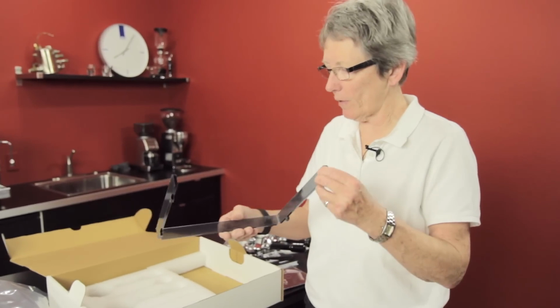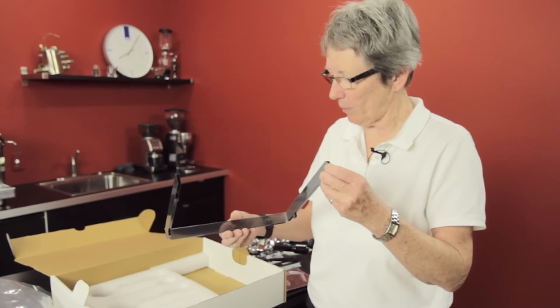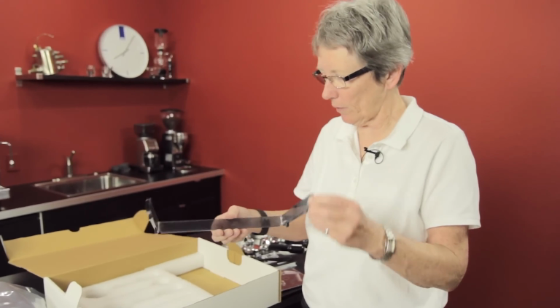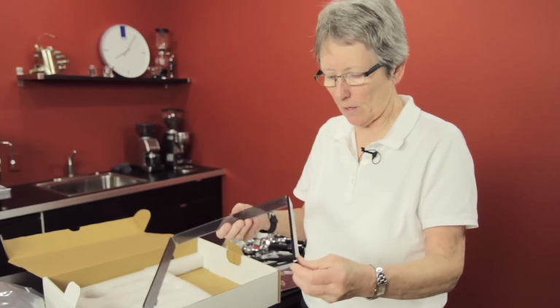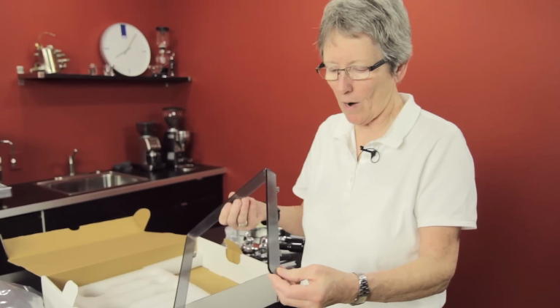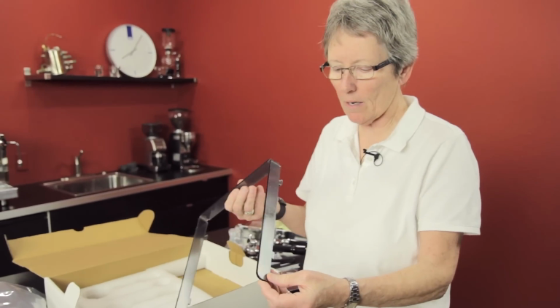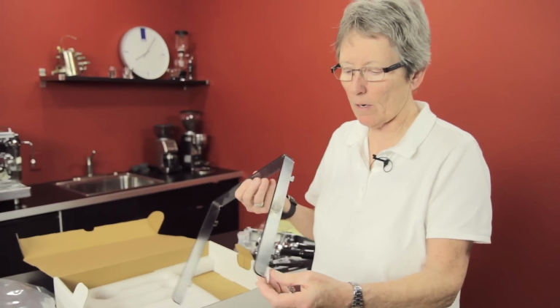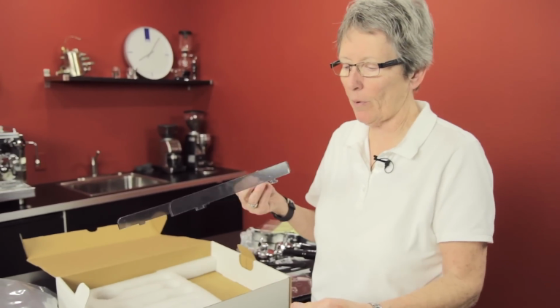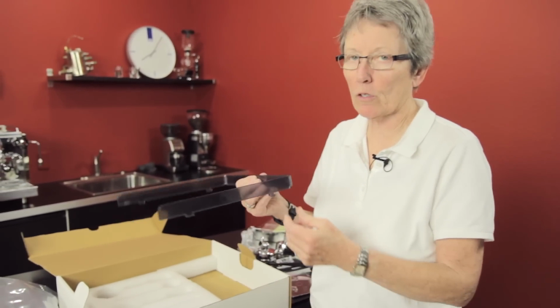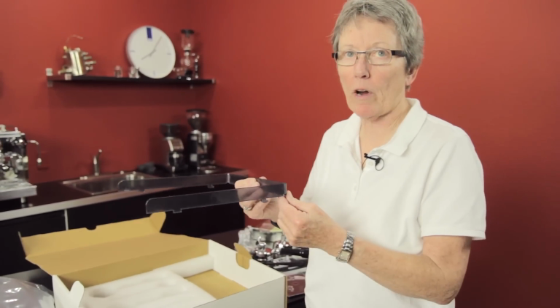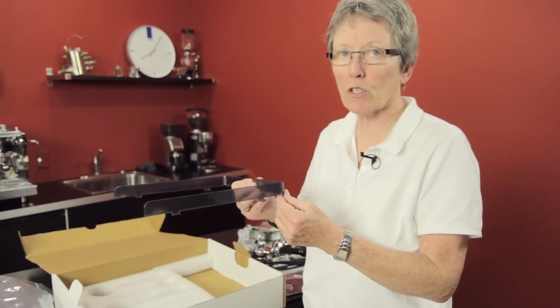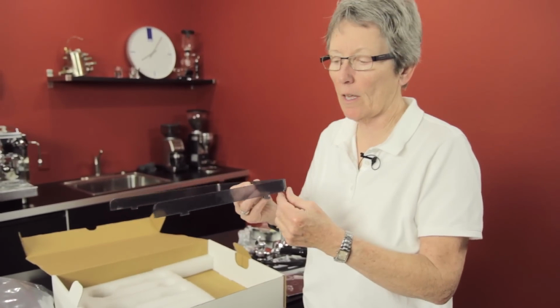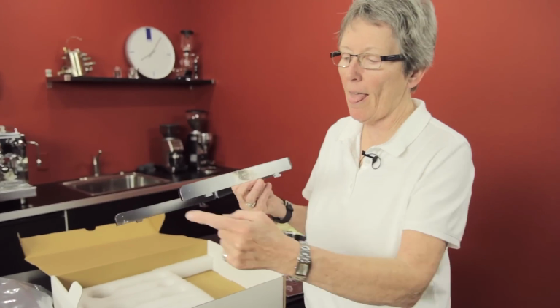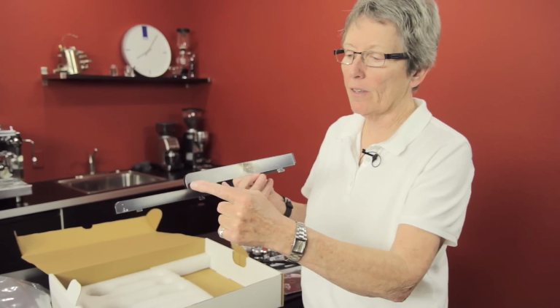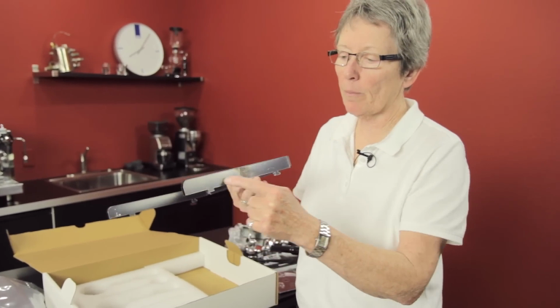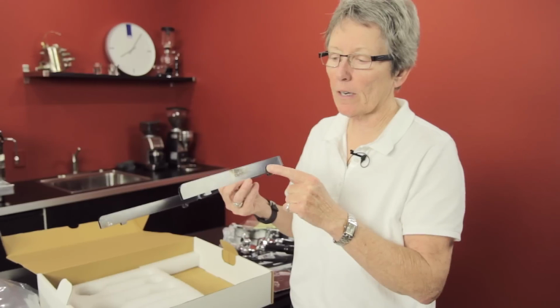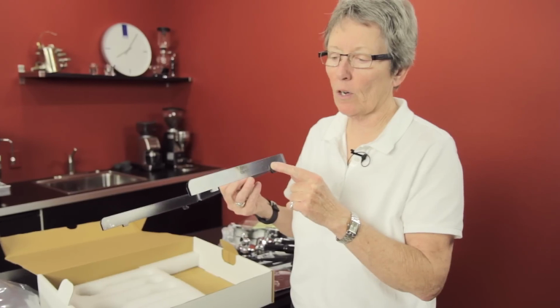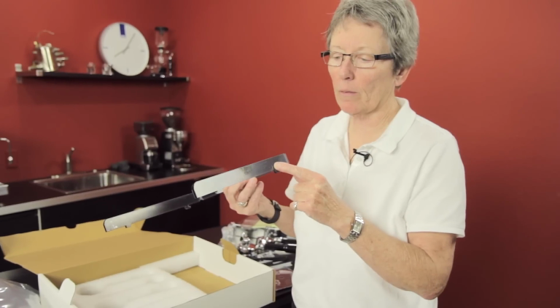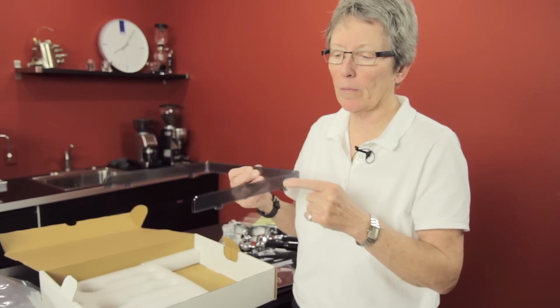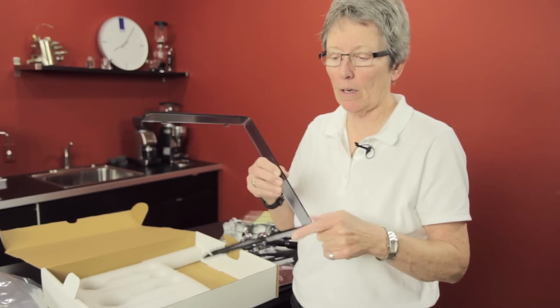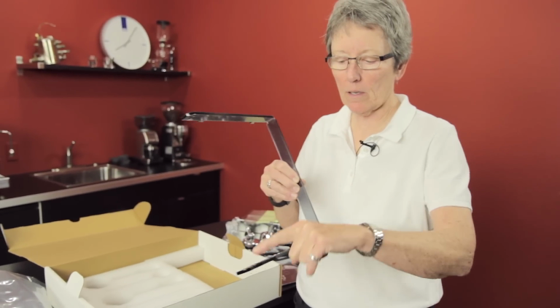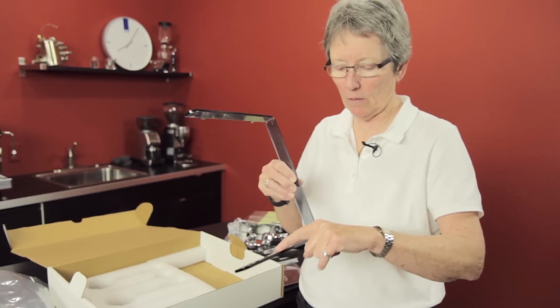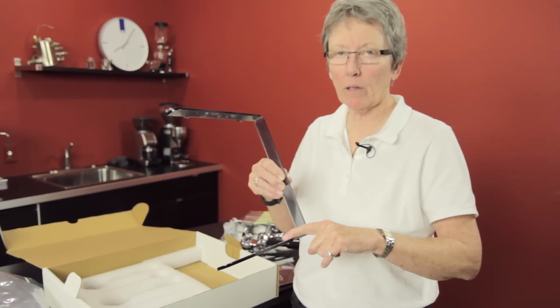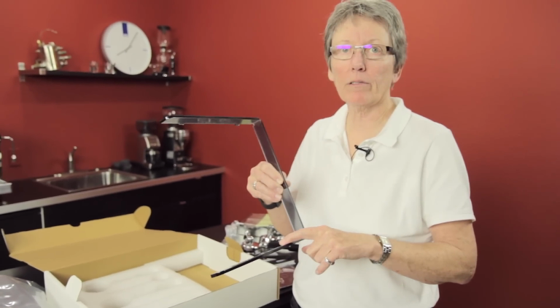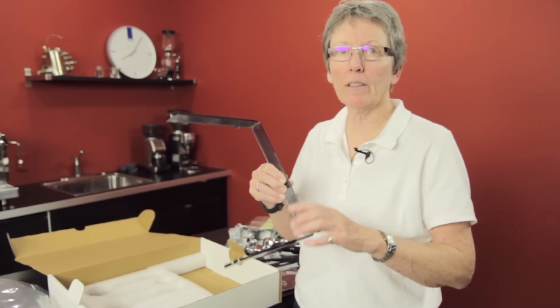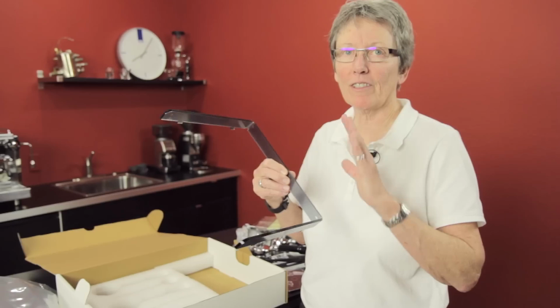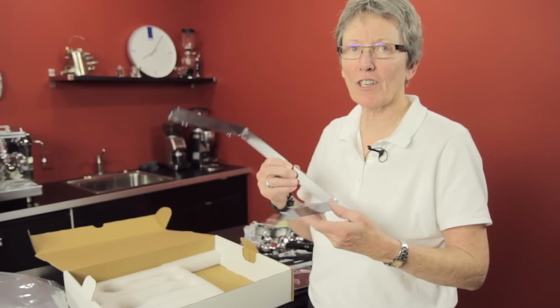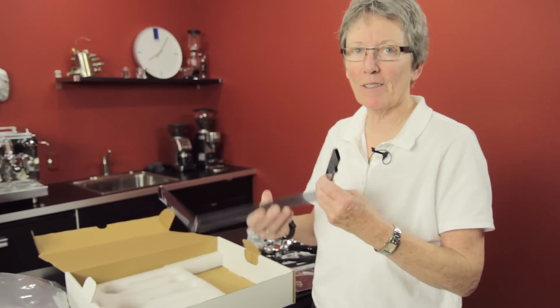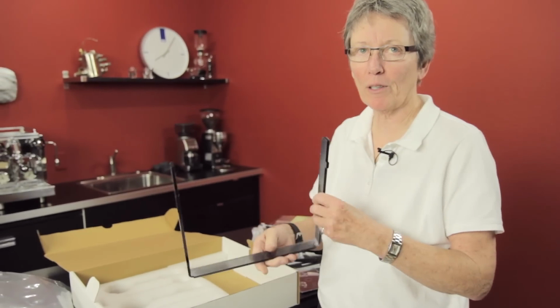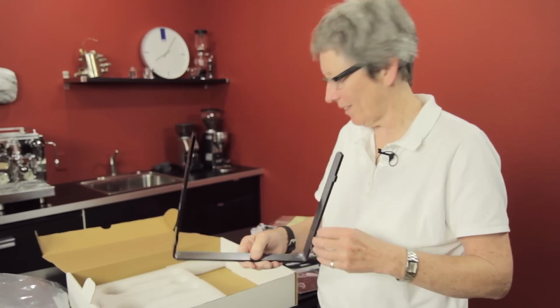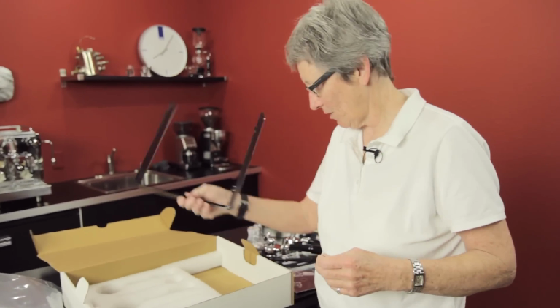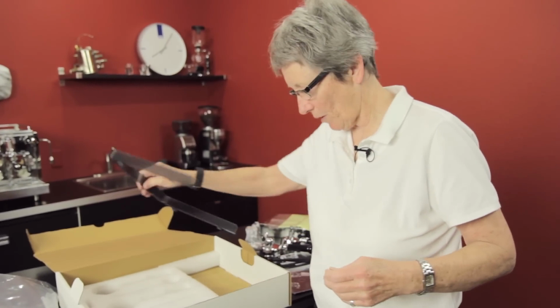Last but not least, down in here is your plastic cup rail. Just a FYI — we've had some people call in and say 'why is my cup rail all scratched?' This is a protective coating inside. Peel it off and you'll have a nice shiny, pretty looking cup rail.